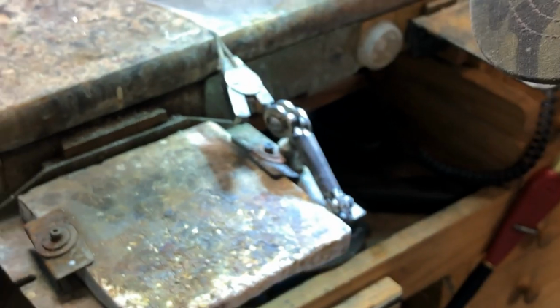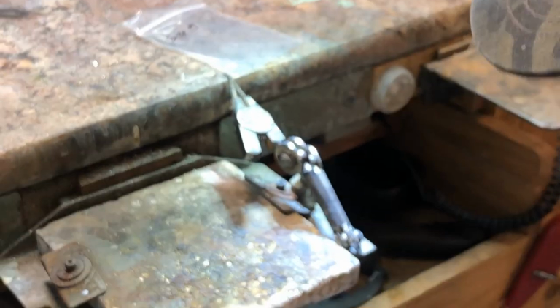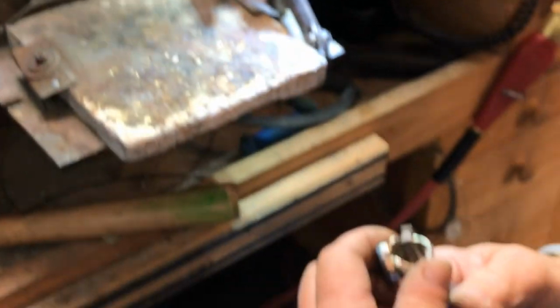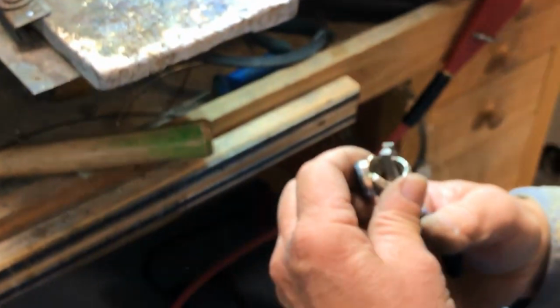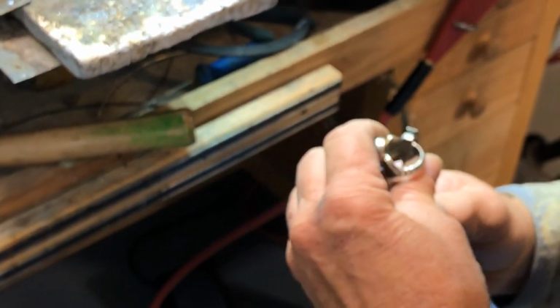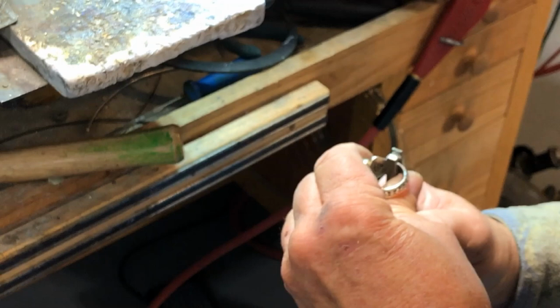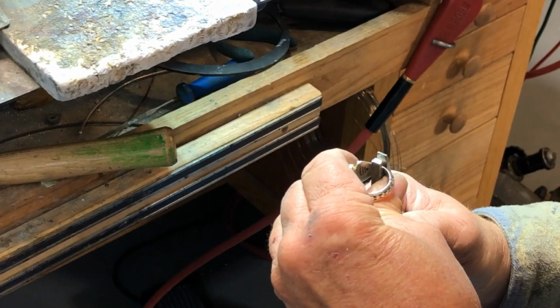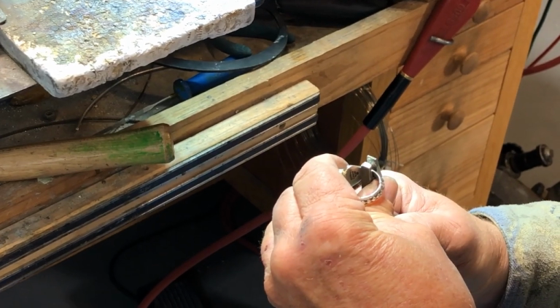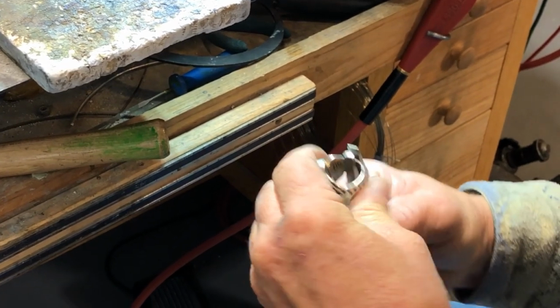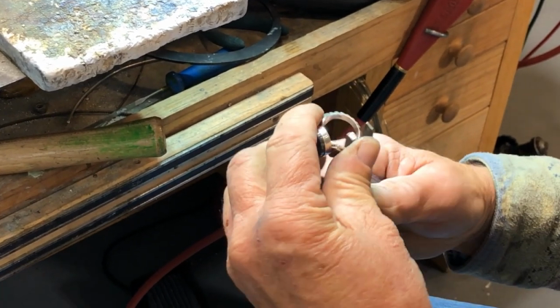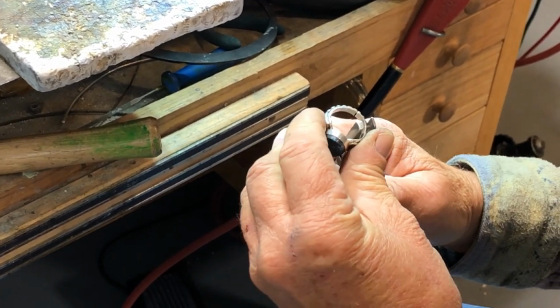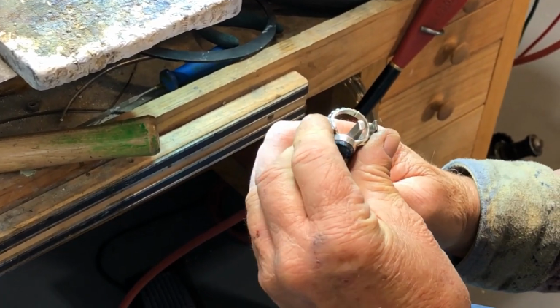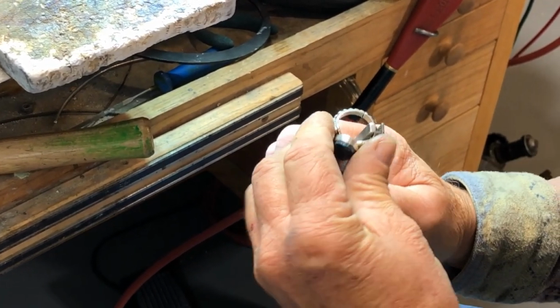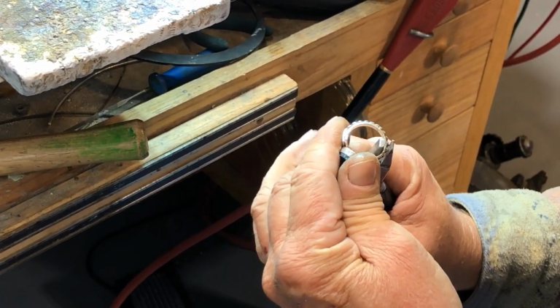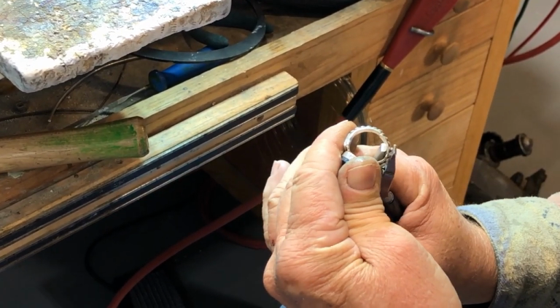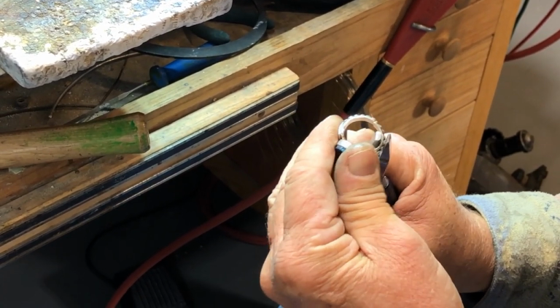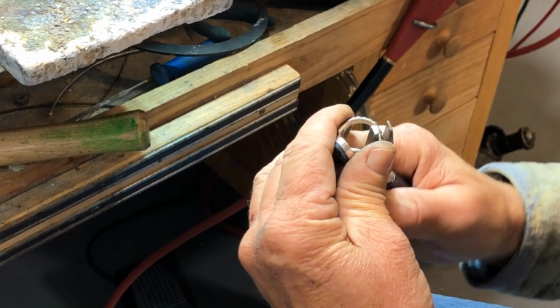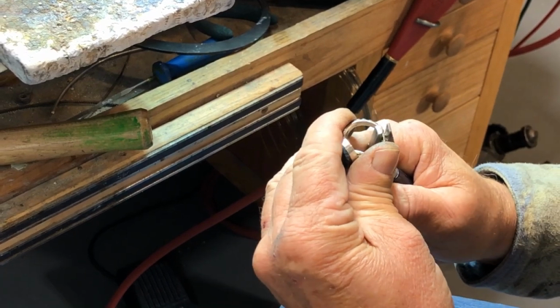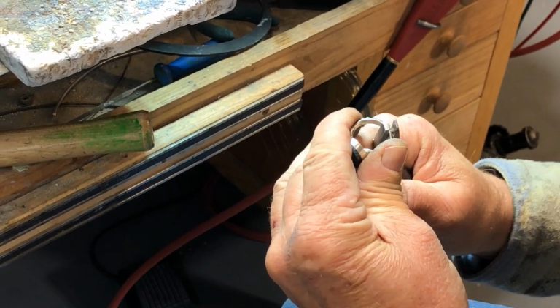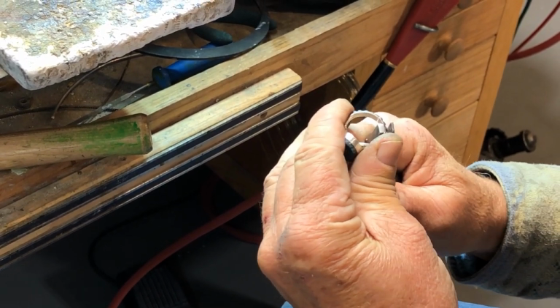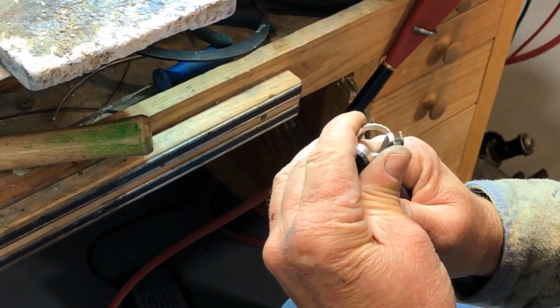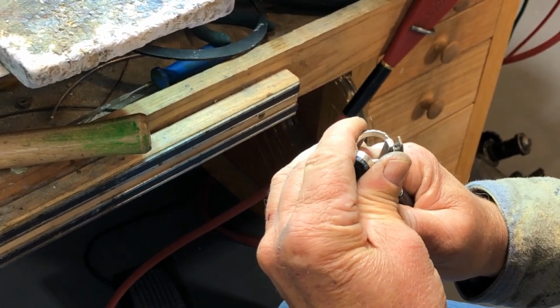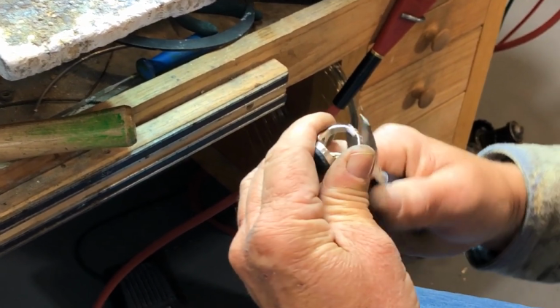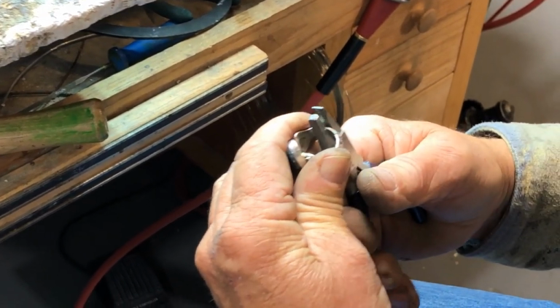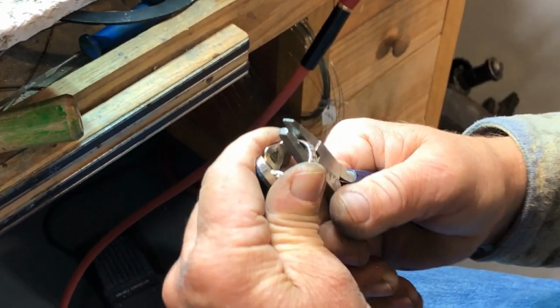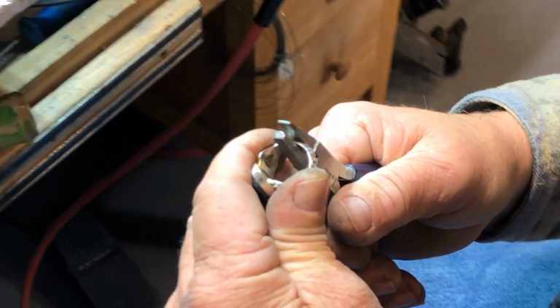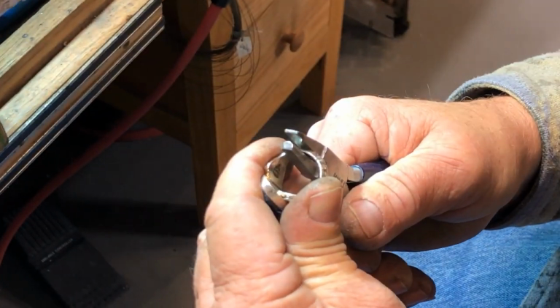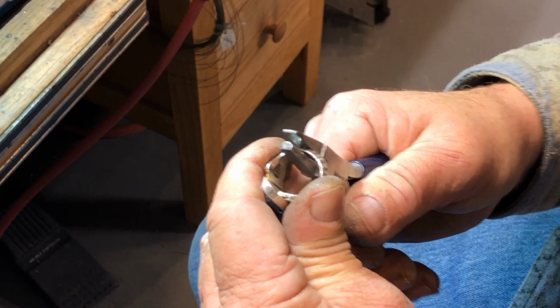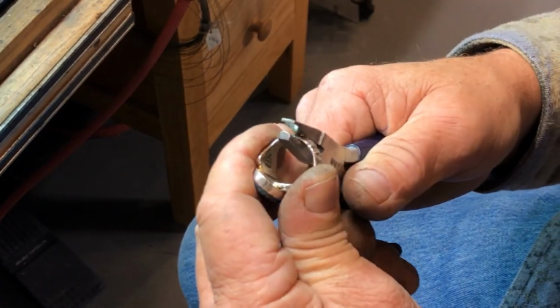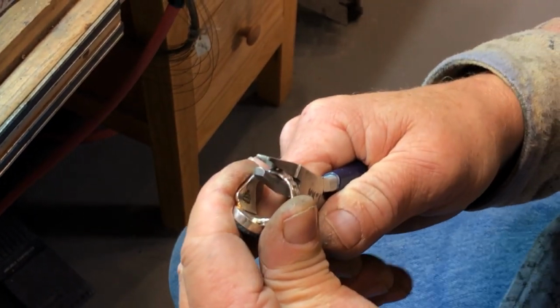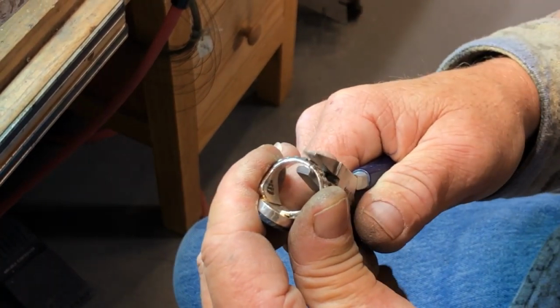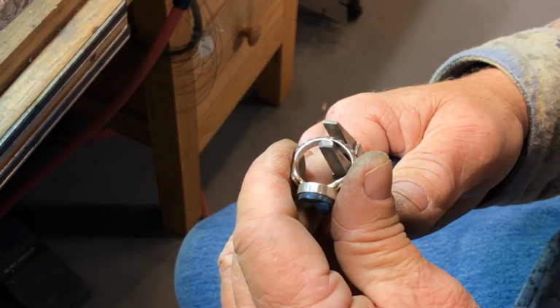Now I'm going to go back with my pliers and pull it together a little bit more so it tightens up and comes together really nice and tight.